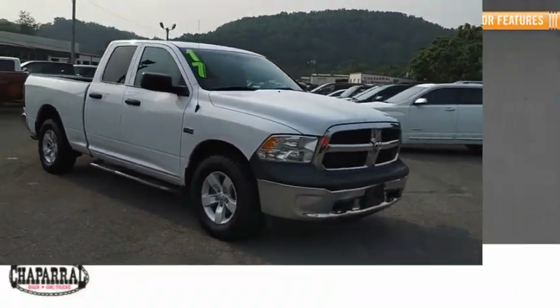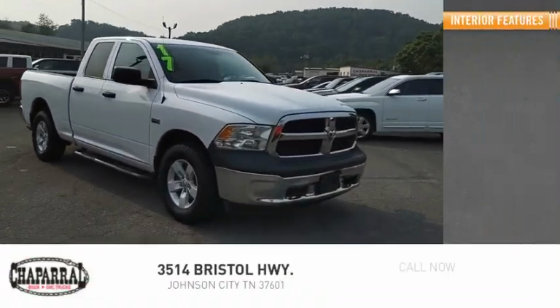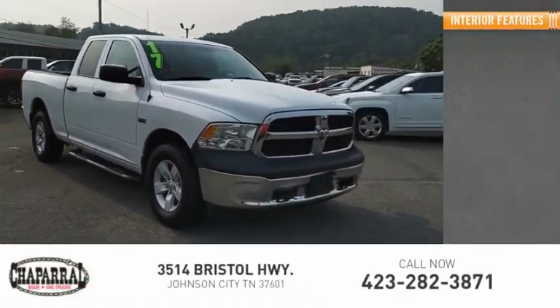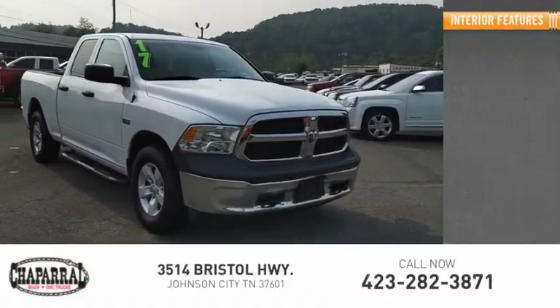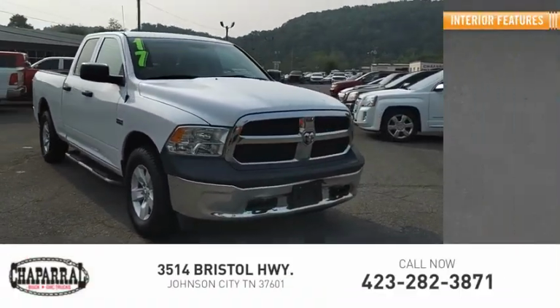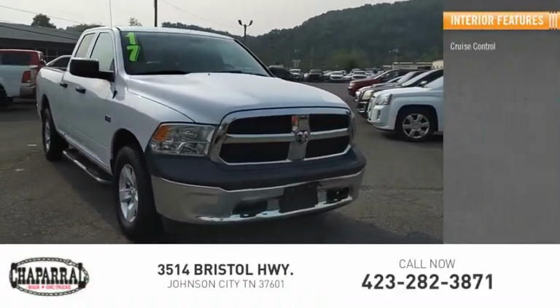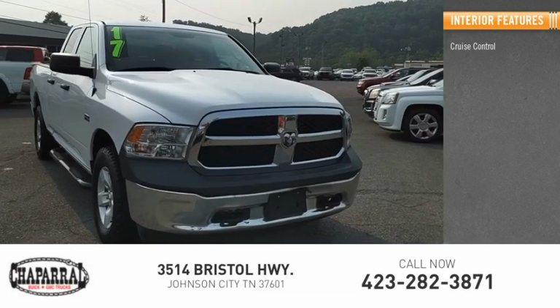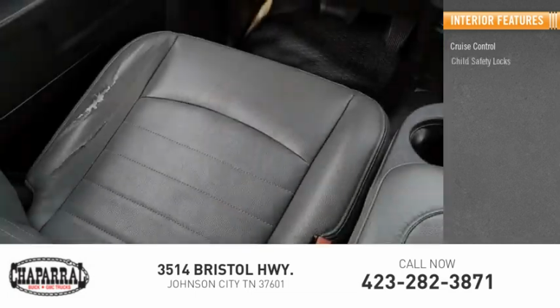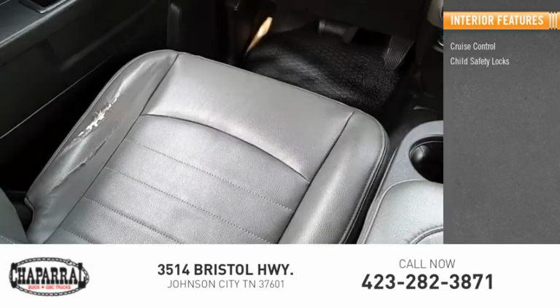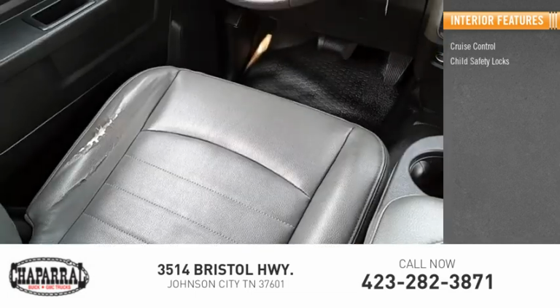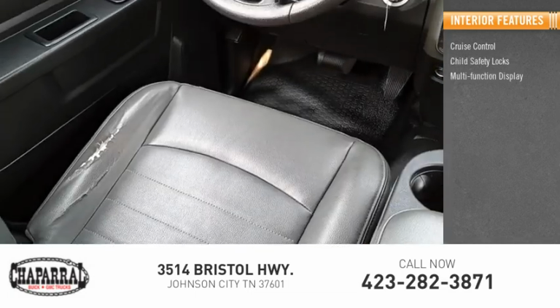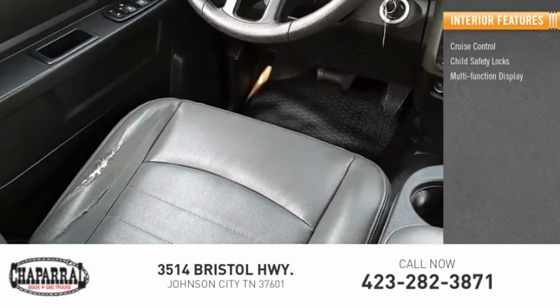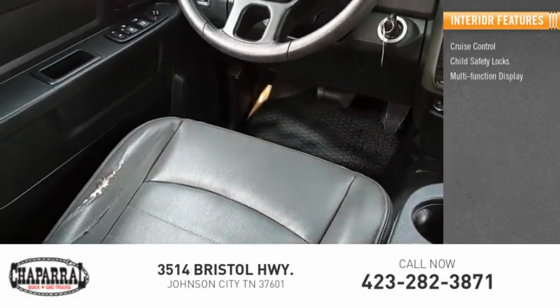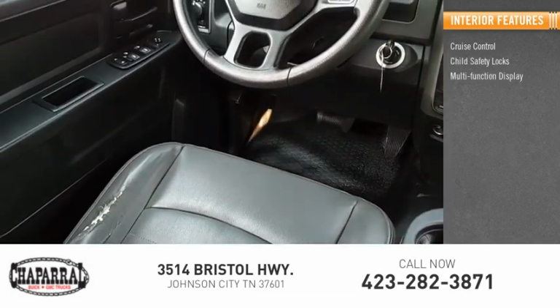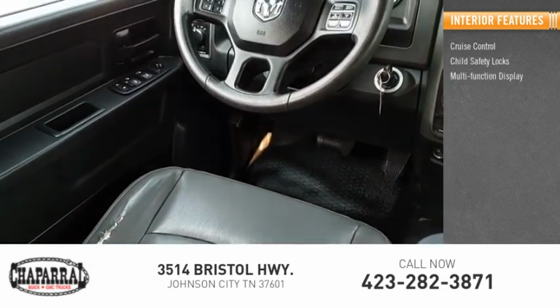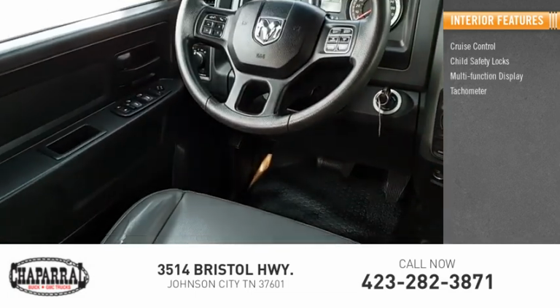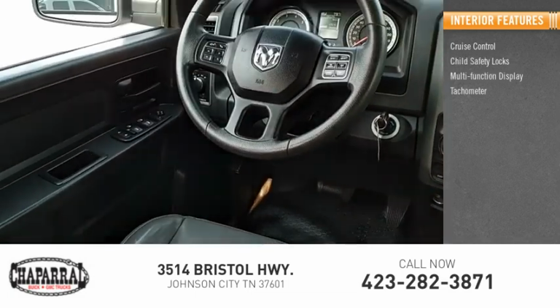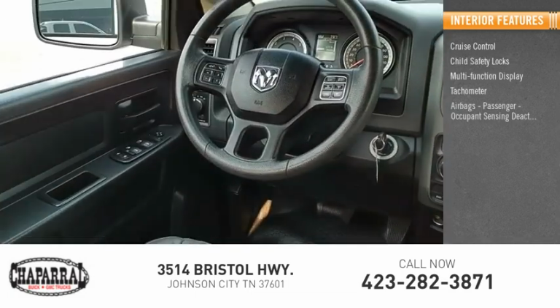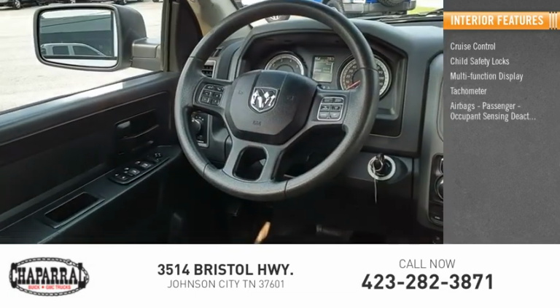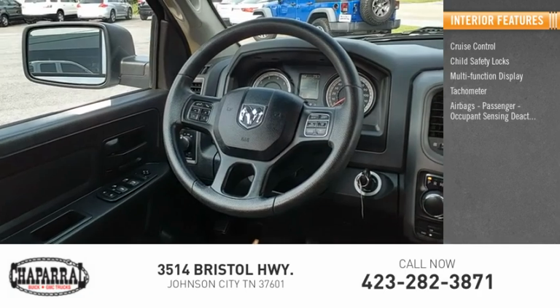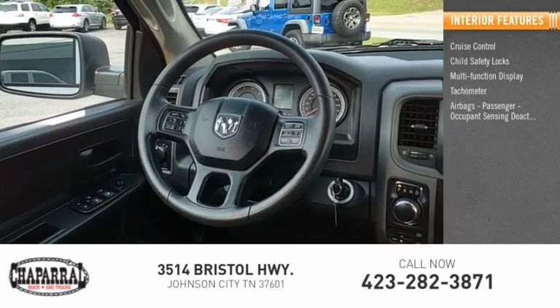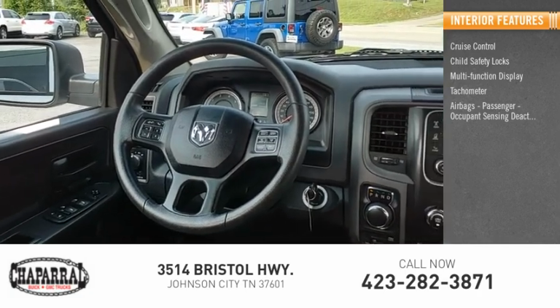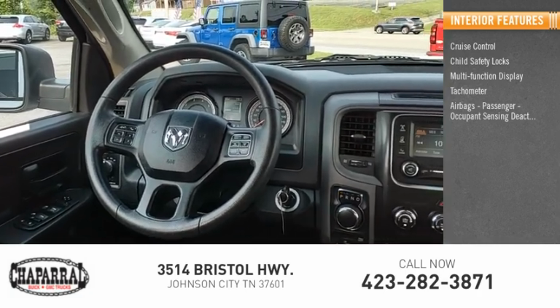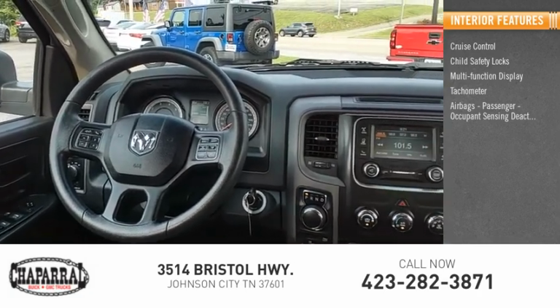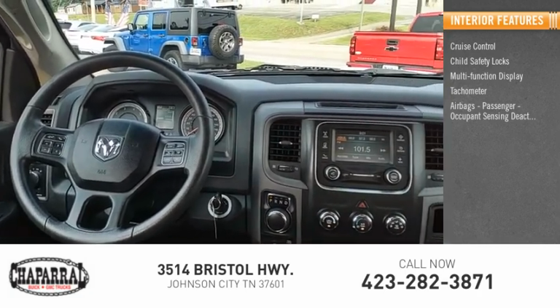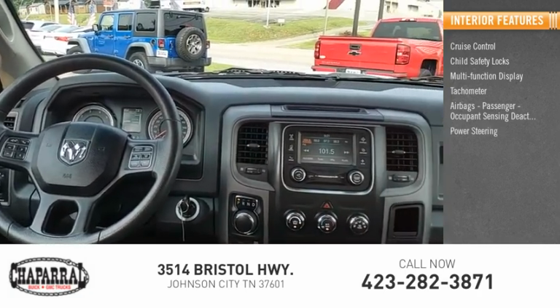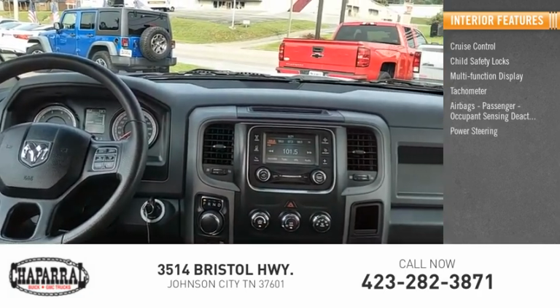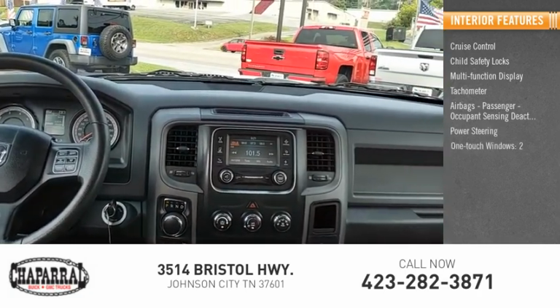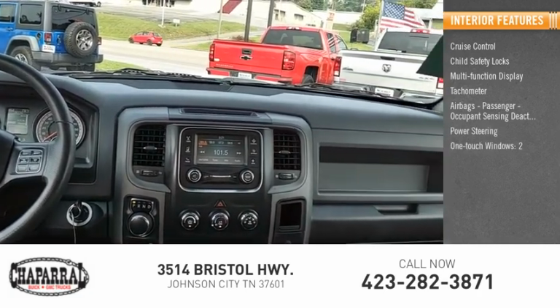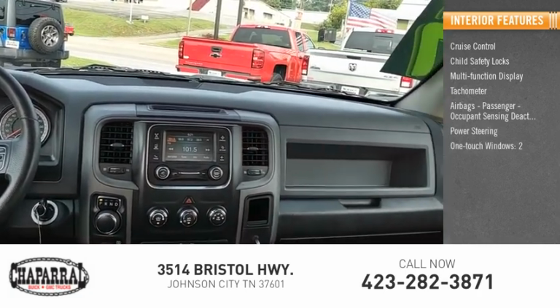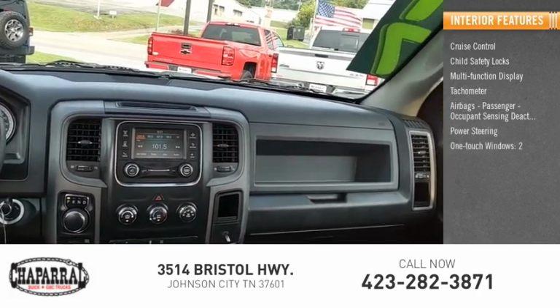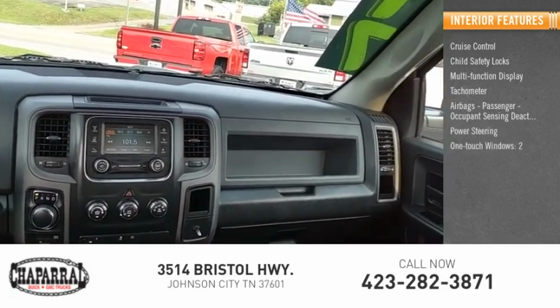Inside you'll find cruise control, child safety locks, multi-function display, tachometer, airbags, passenger occupant sensing deactivation, power steering, and one-touch windows — two.